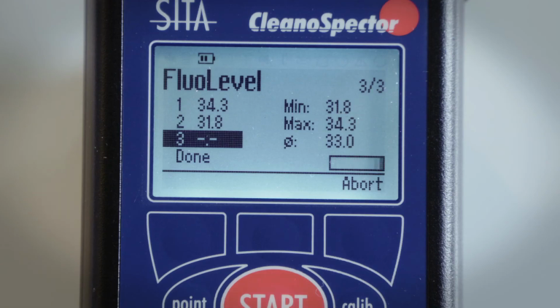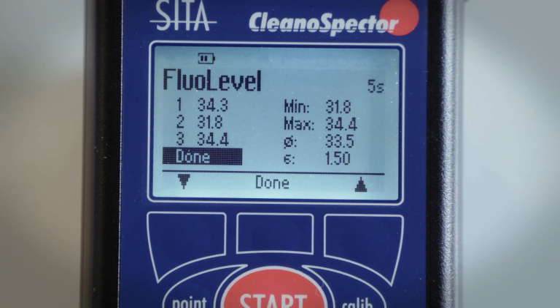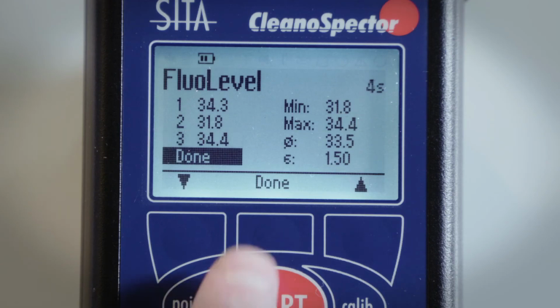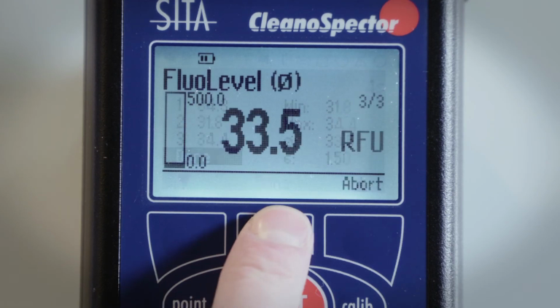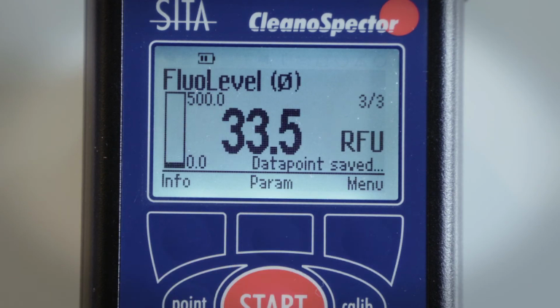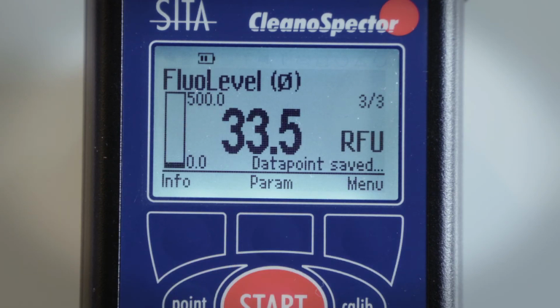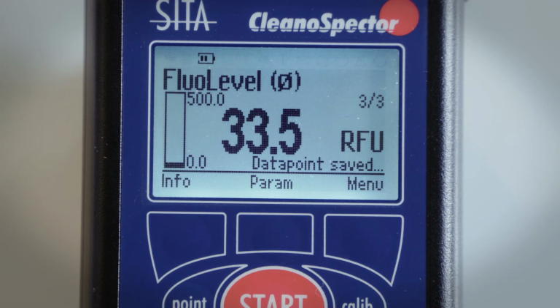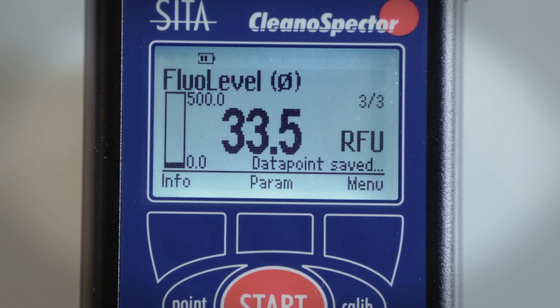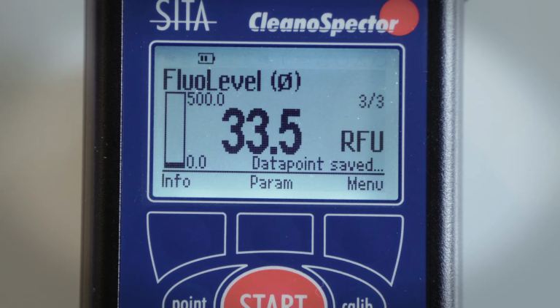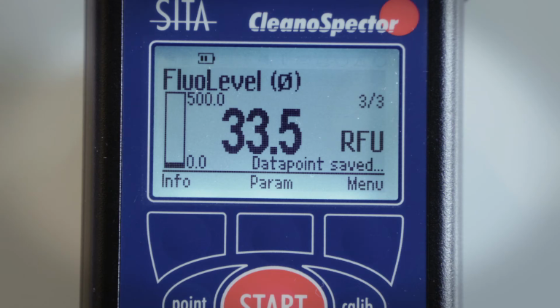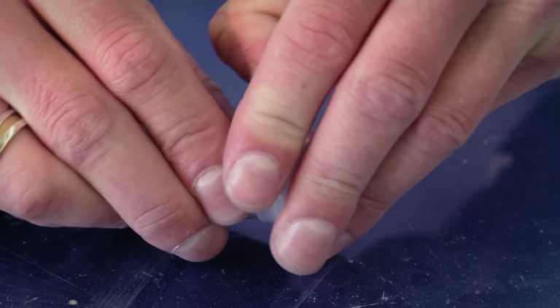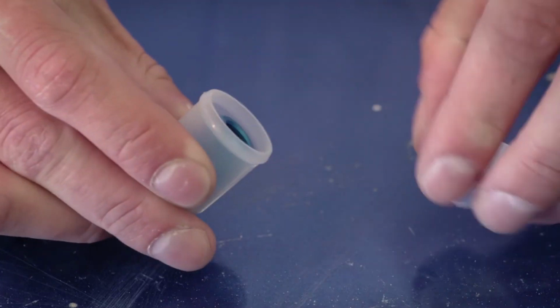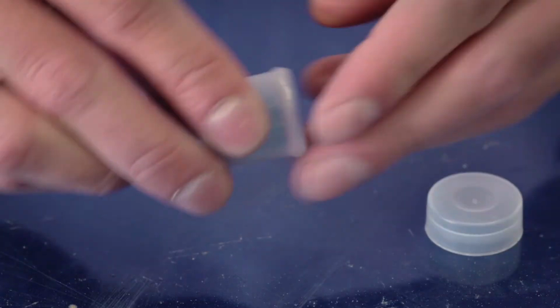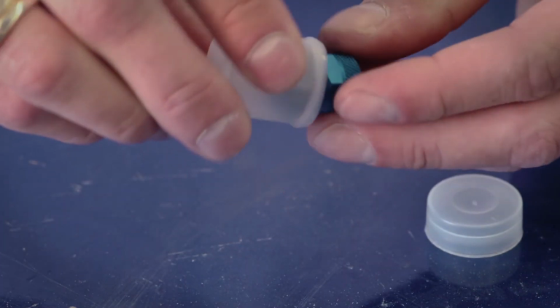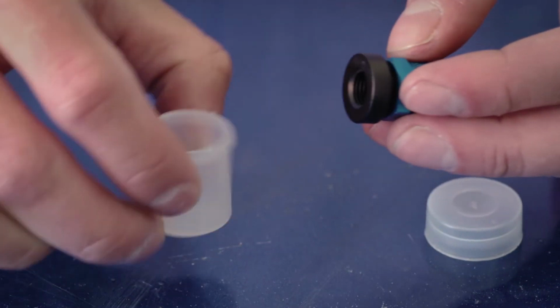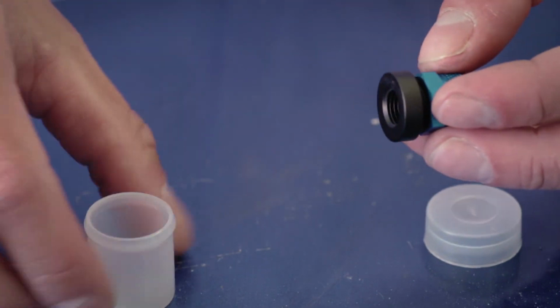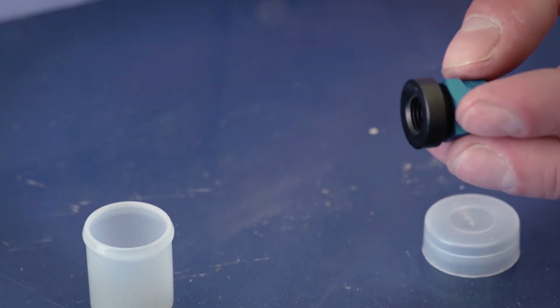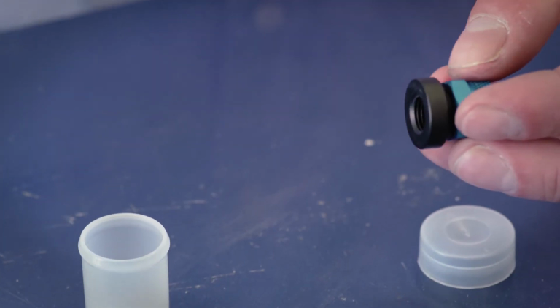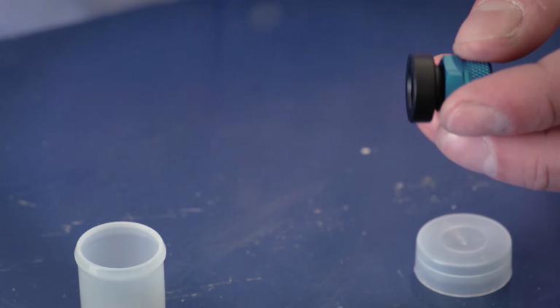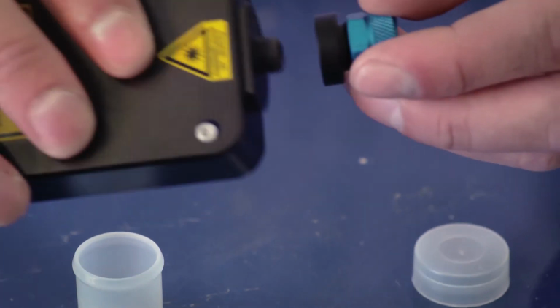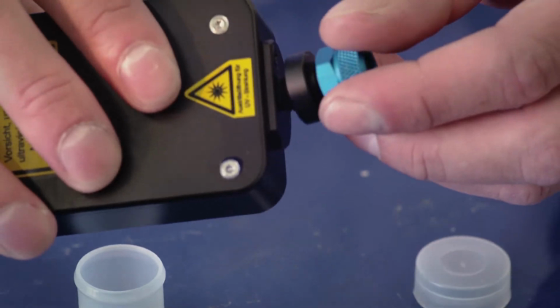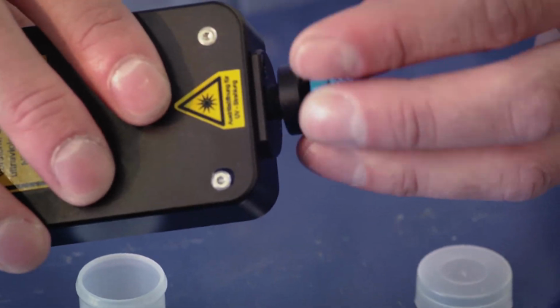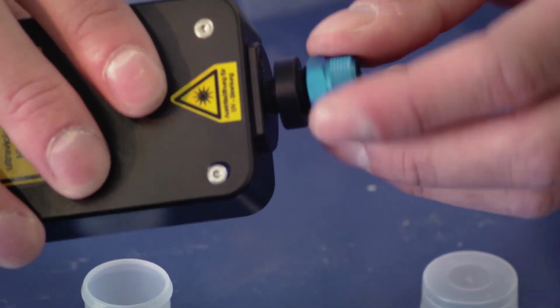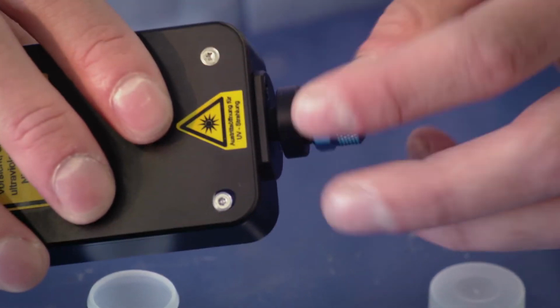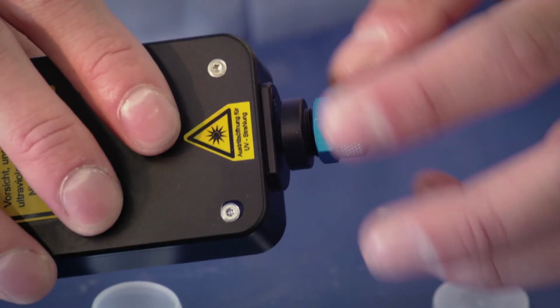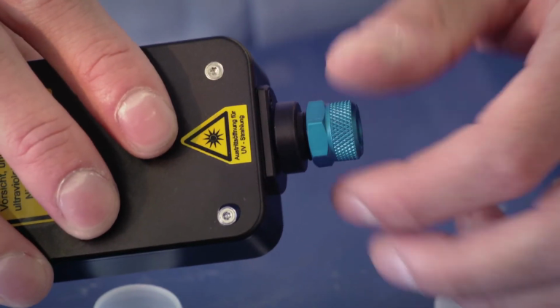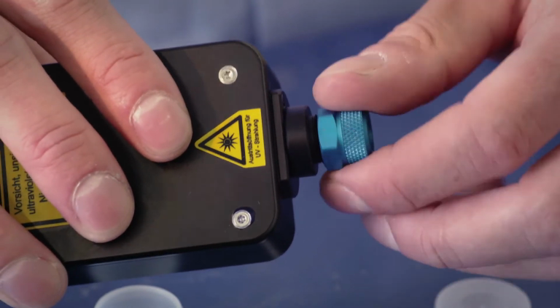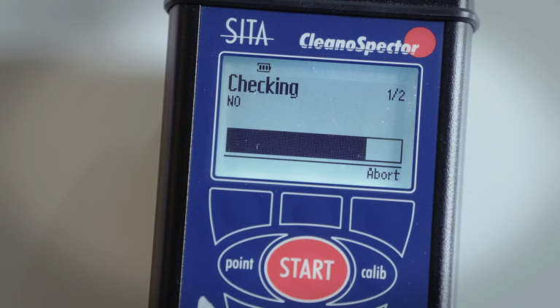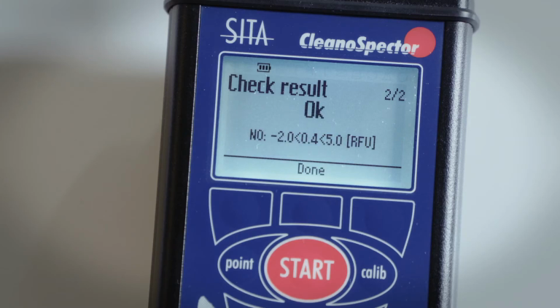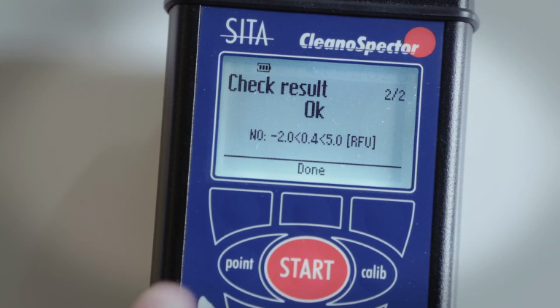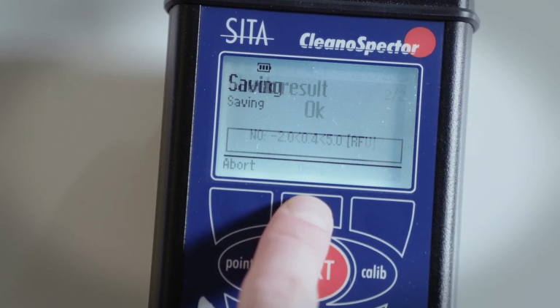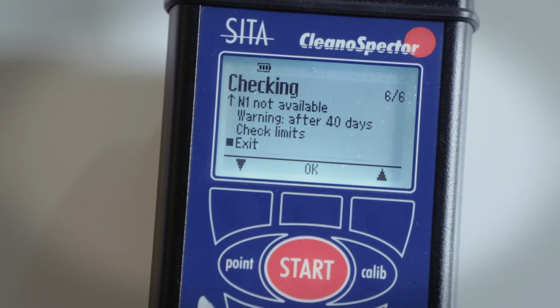The CETA ClinoSpectre is ideal for fast and process-related quality assurance tasks. CETA calibration standards that allow you to regularly check the device are included.